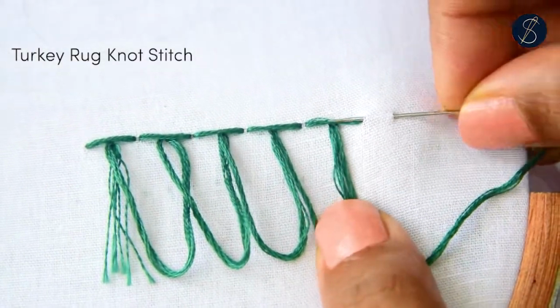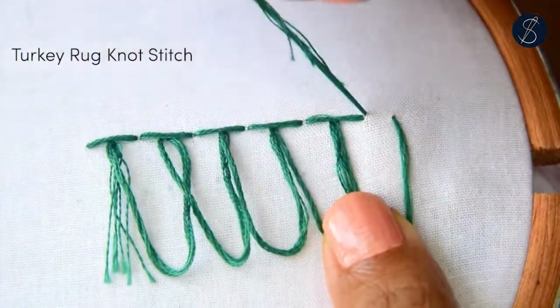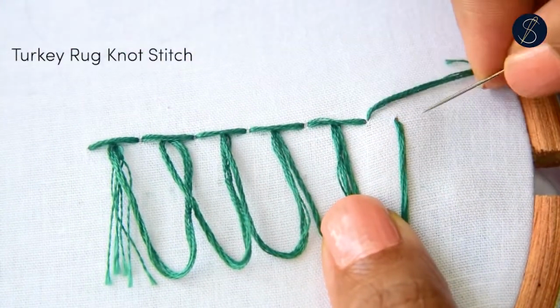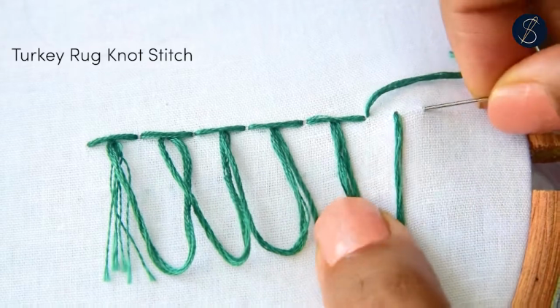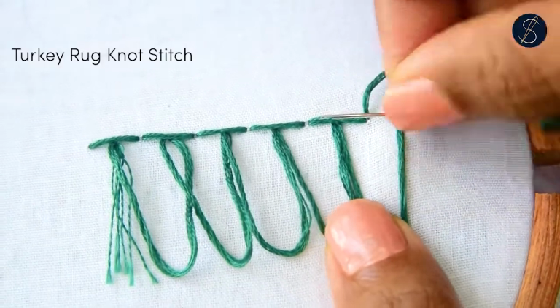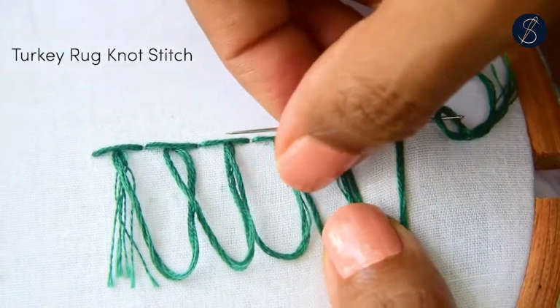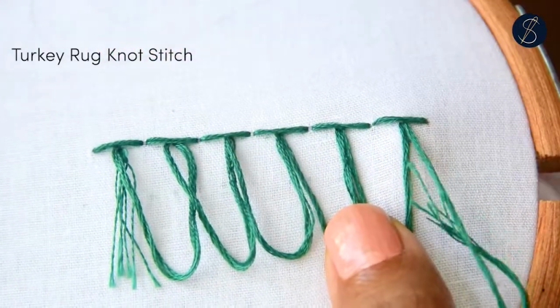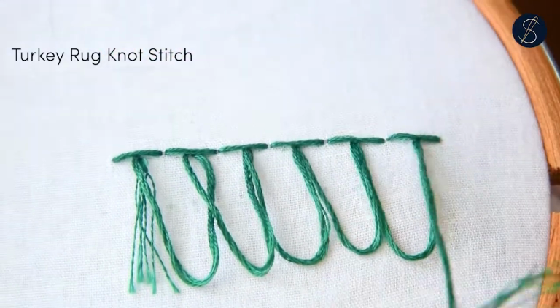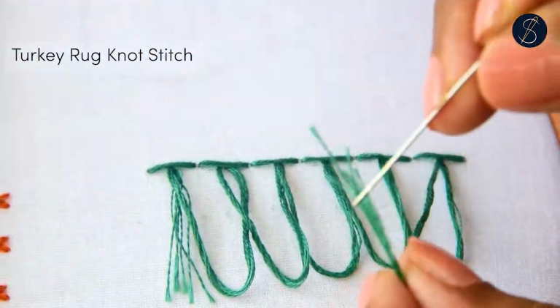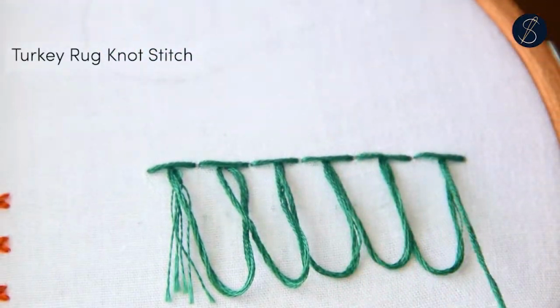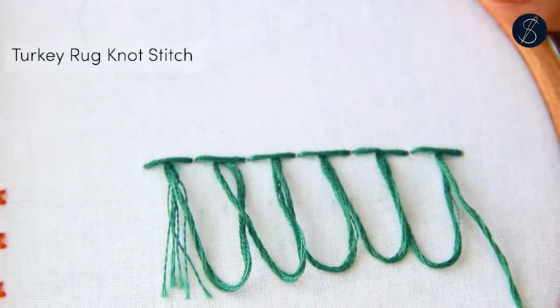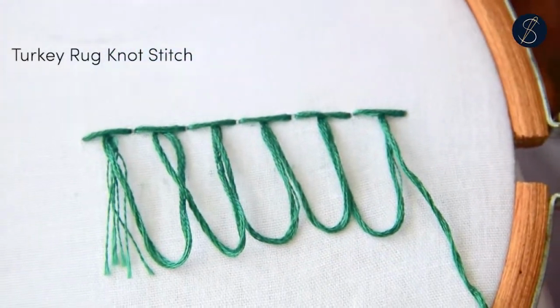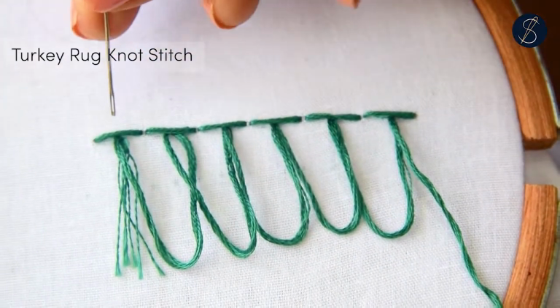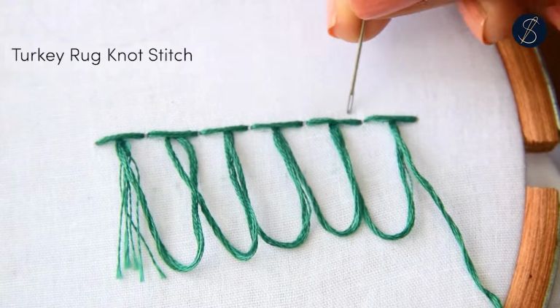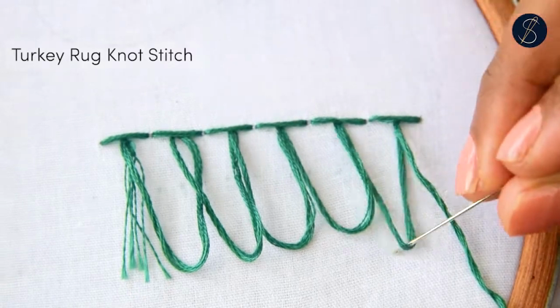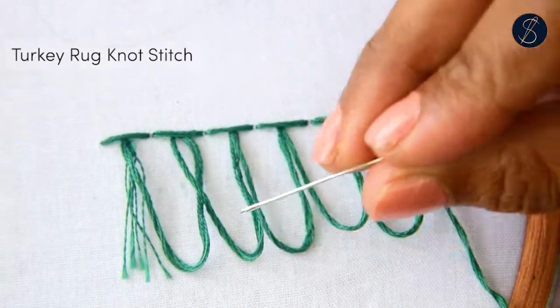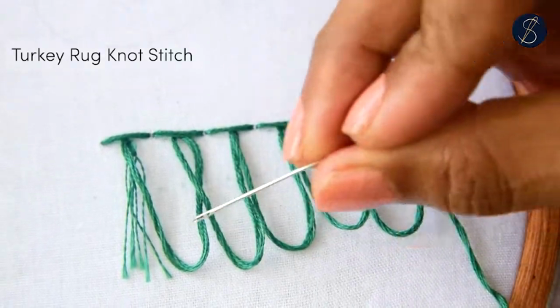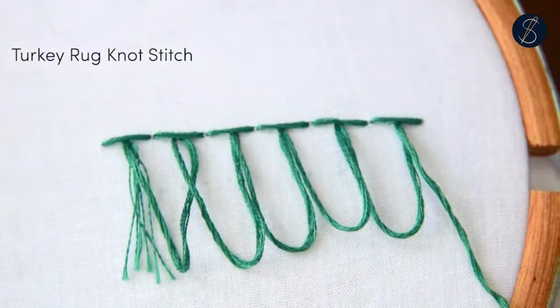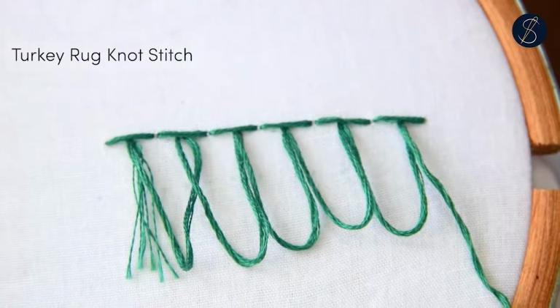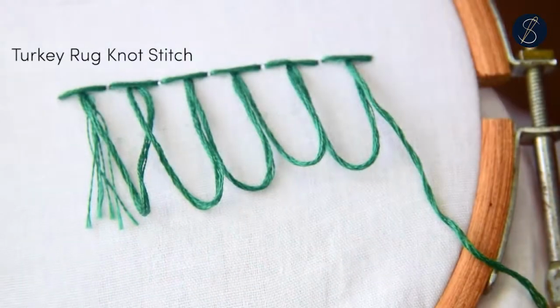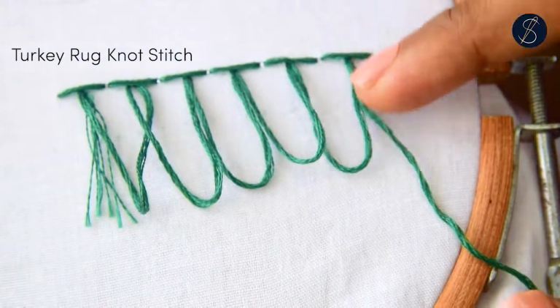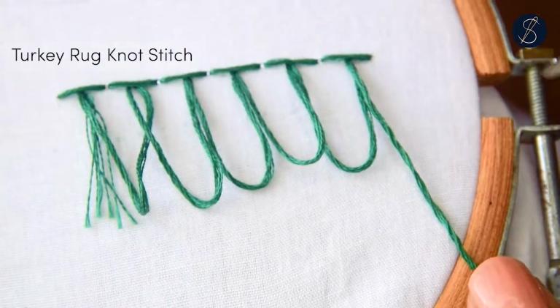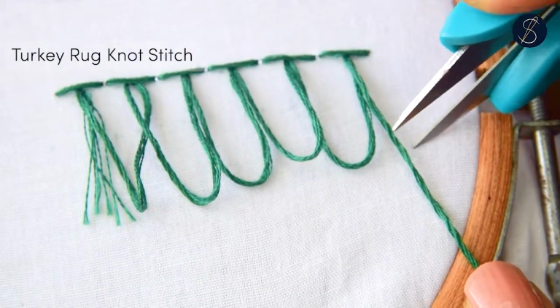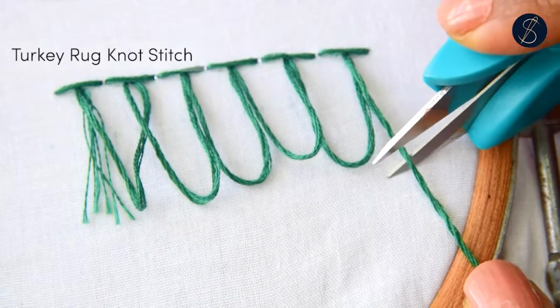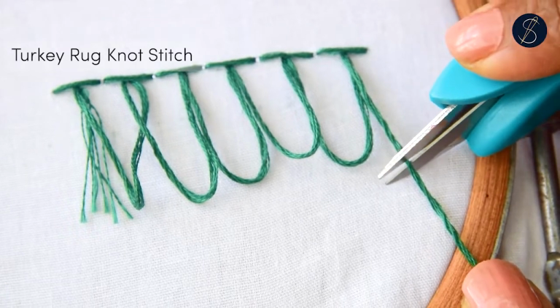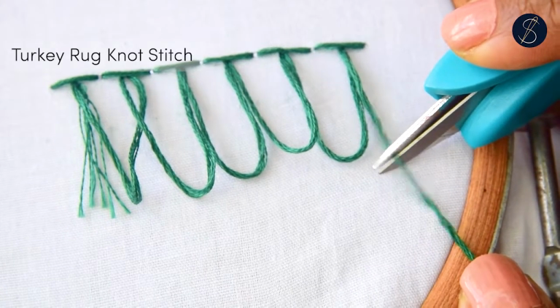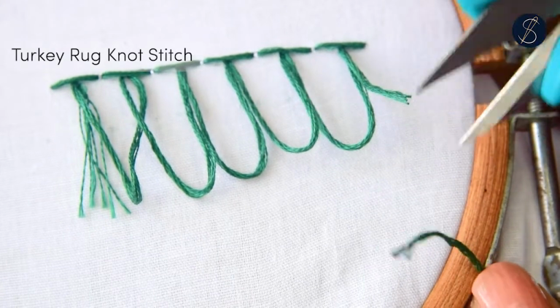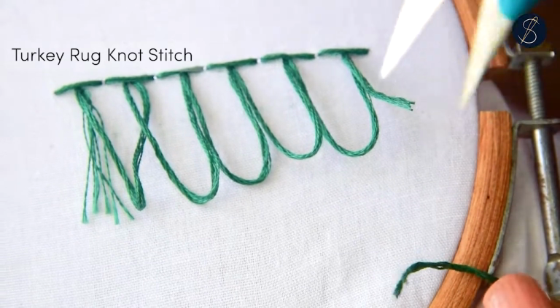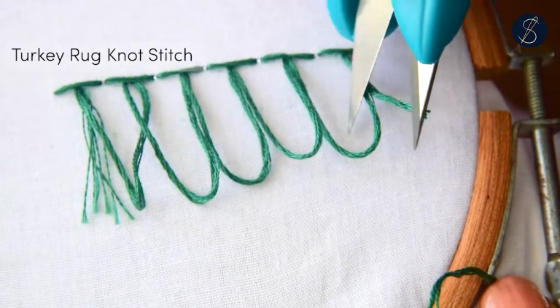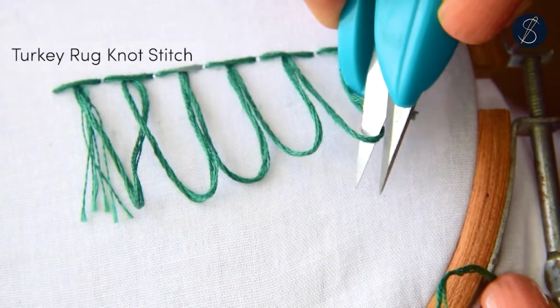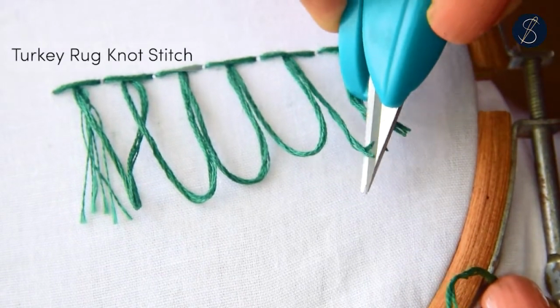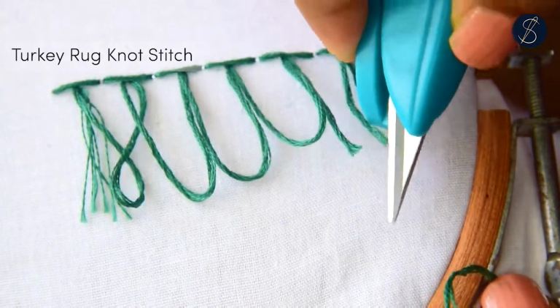Towards the end, complete the last hanging and draw the needle out of the thread. That is how the turkey rug knot would look, with the straight stitches on top and the hangings on the bottom. Now if you want, cut the hanging ends to make lovely little fringes.